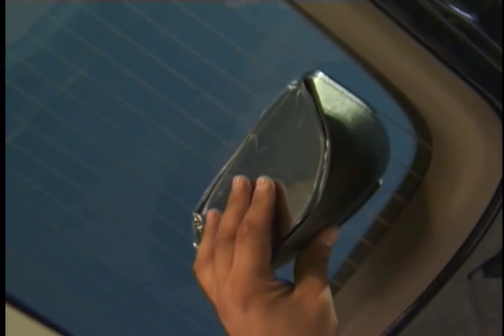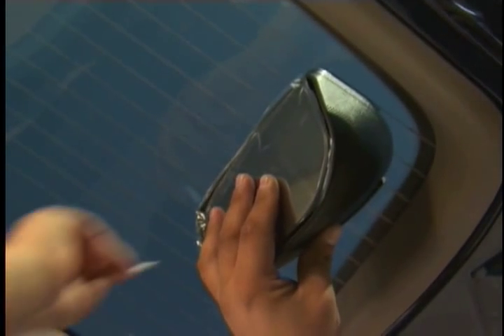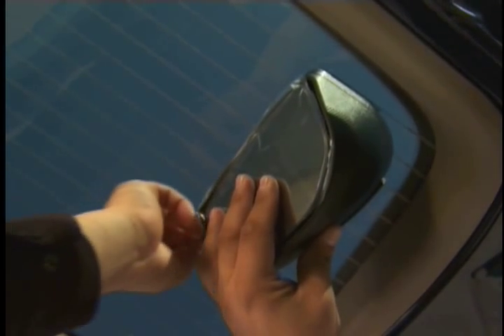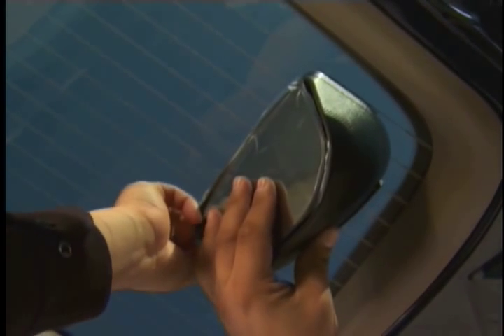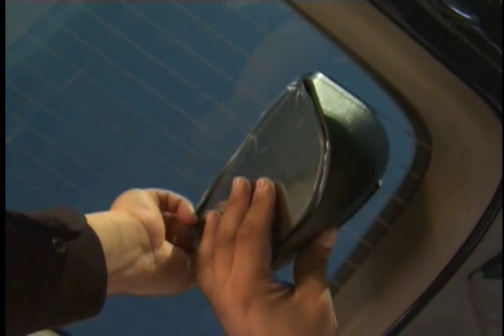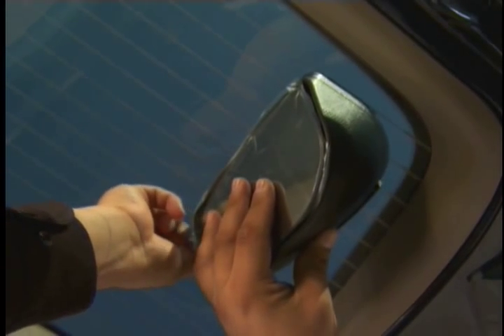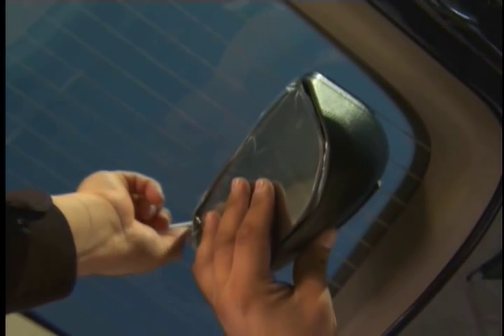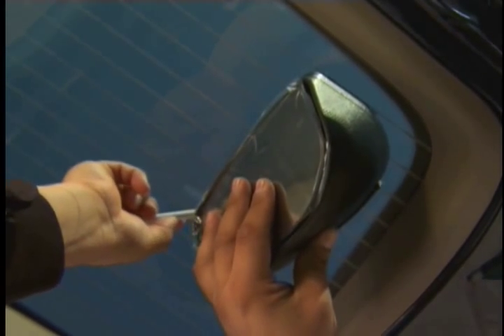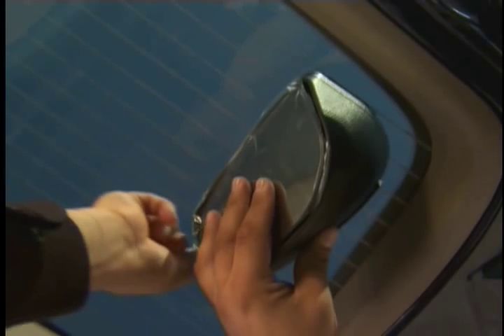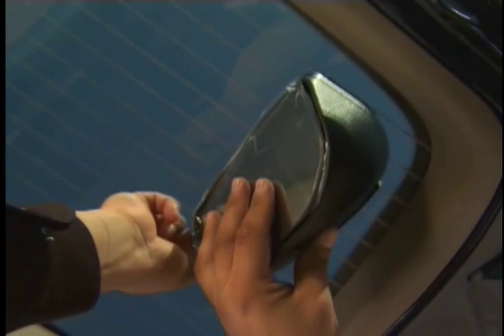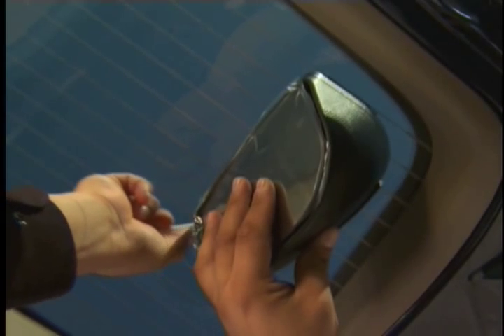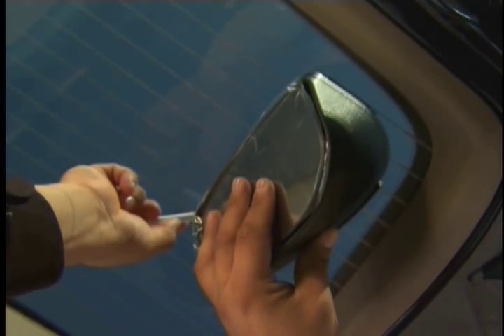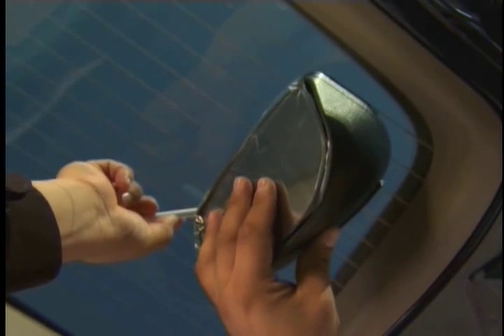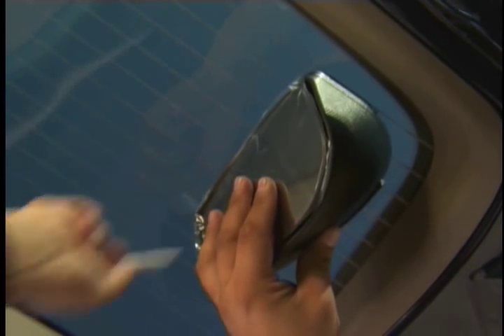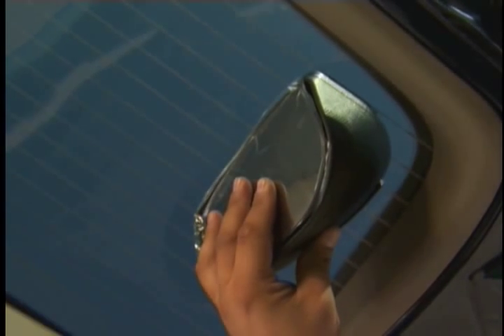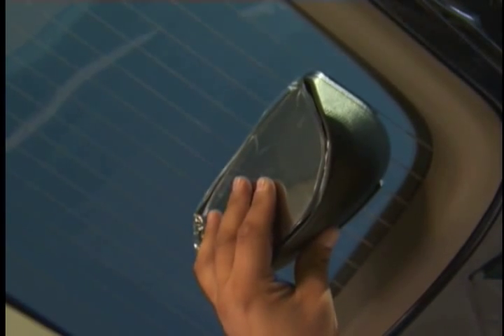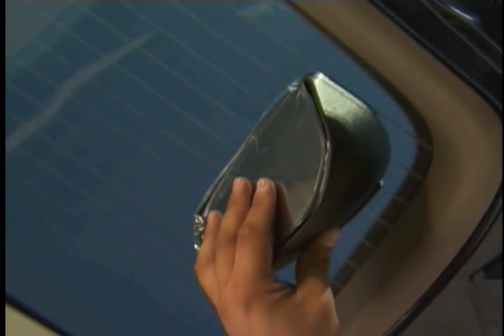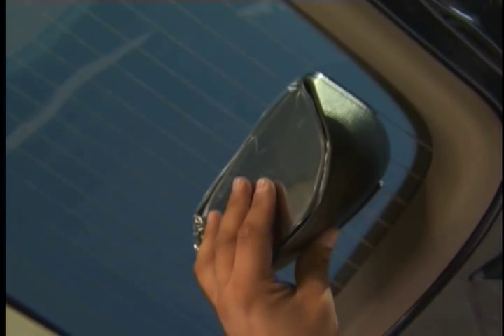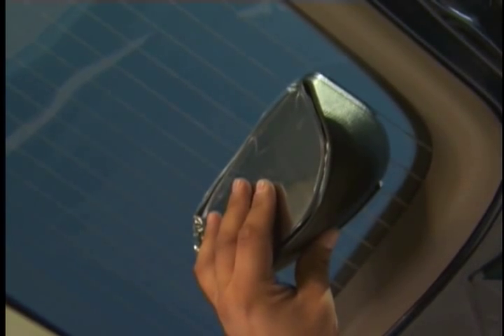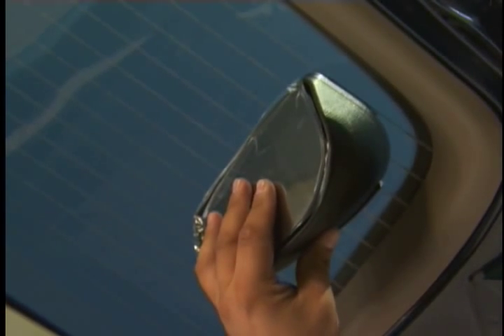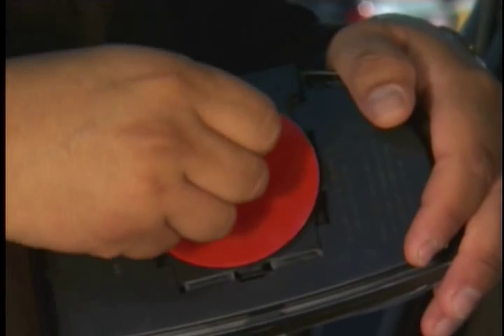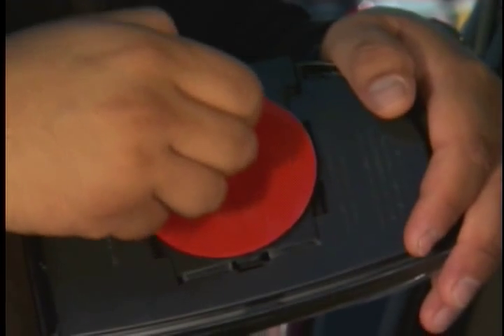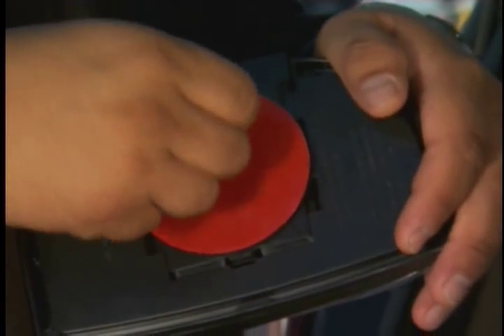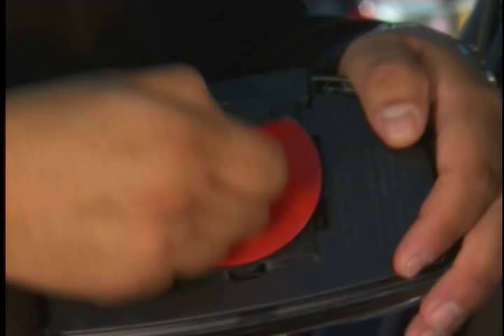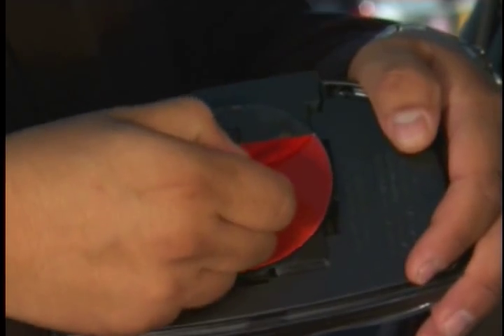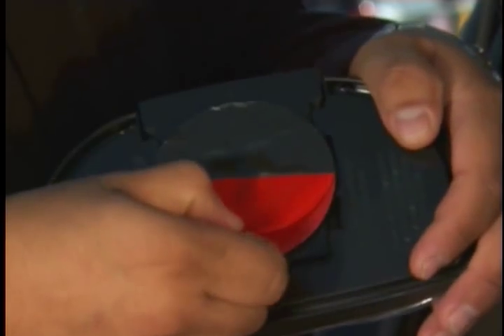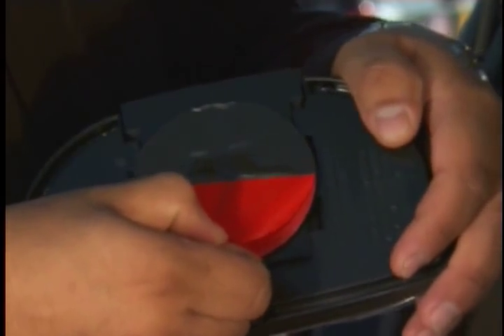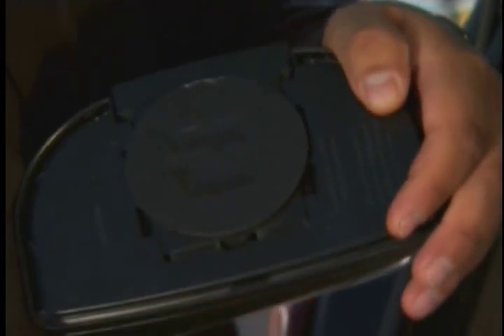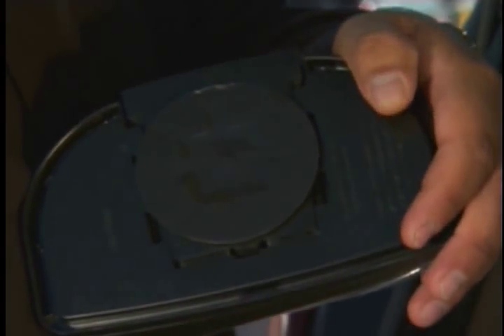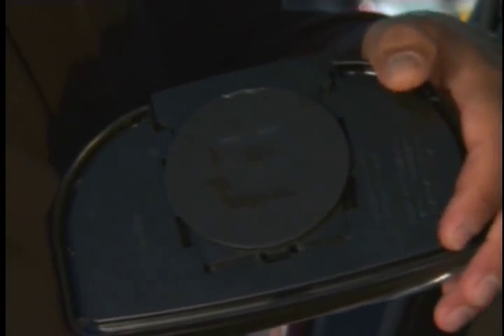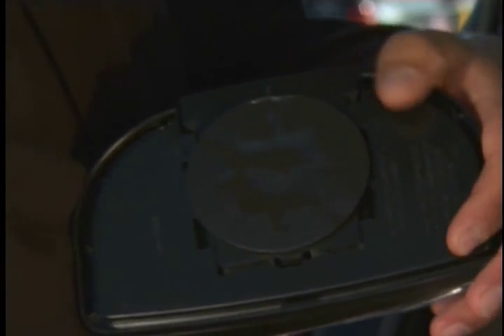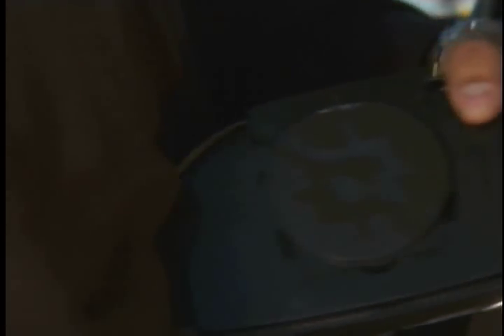Now peel off the protective film from the adhesive pad on your Scope Out and position Scope Out on the template you have marked. Apply some pressure to the Scope Out for a couple of seconds.